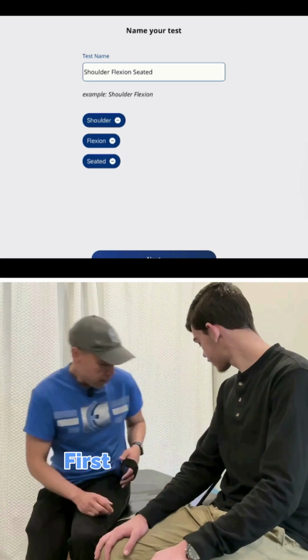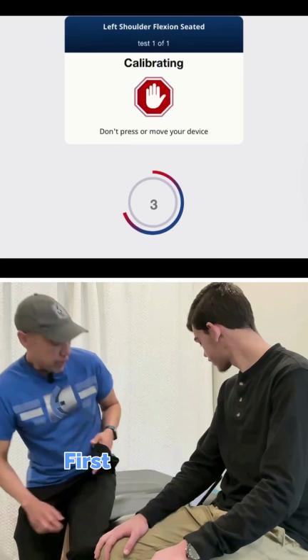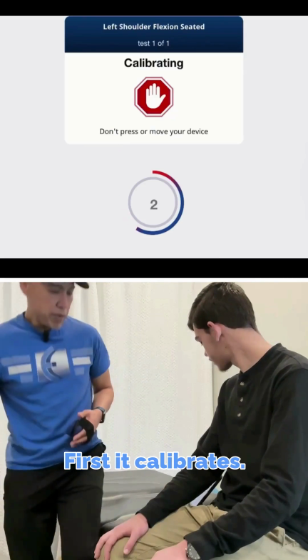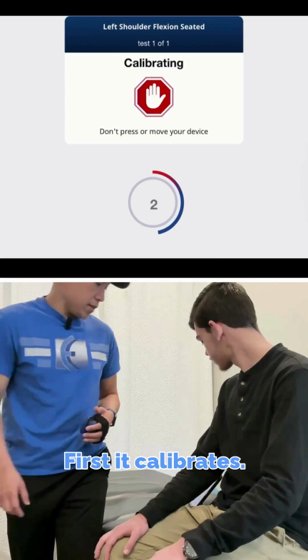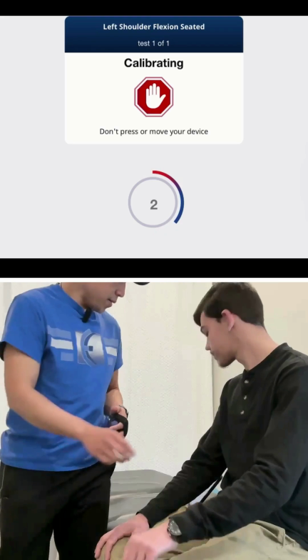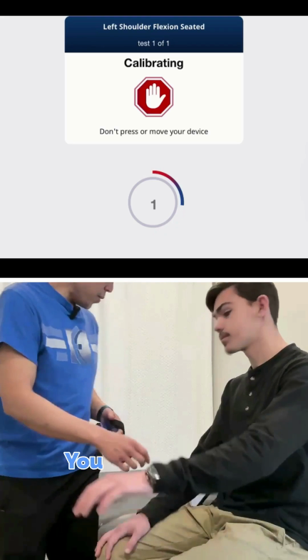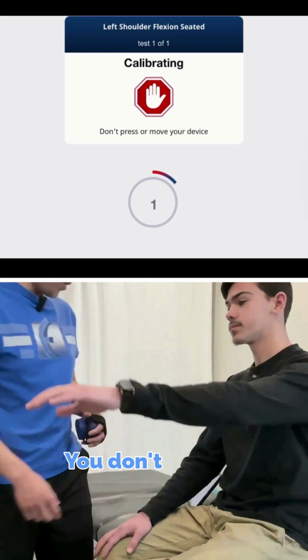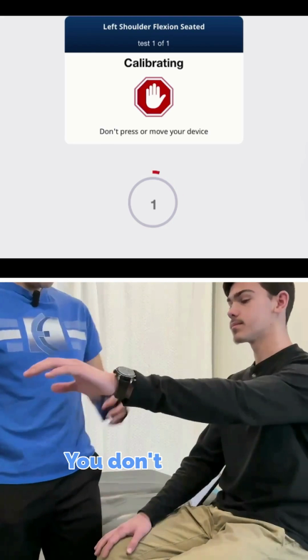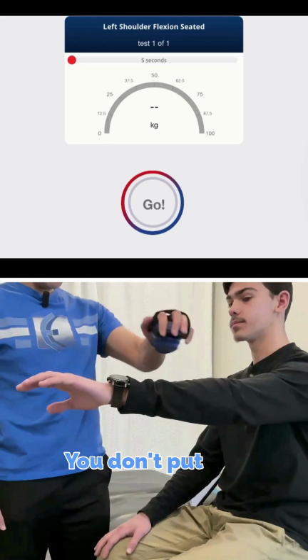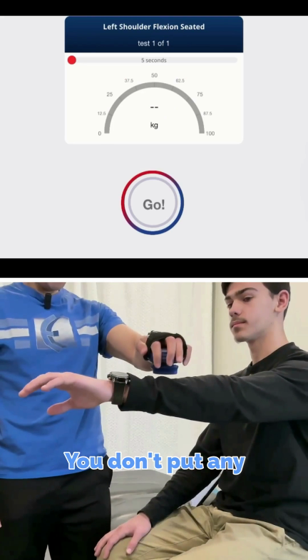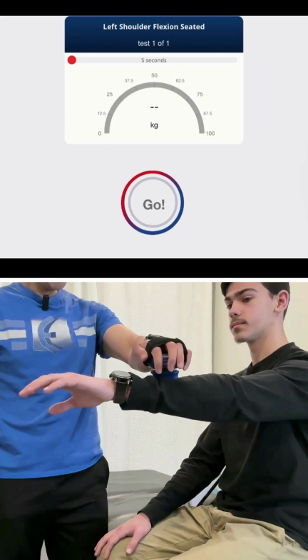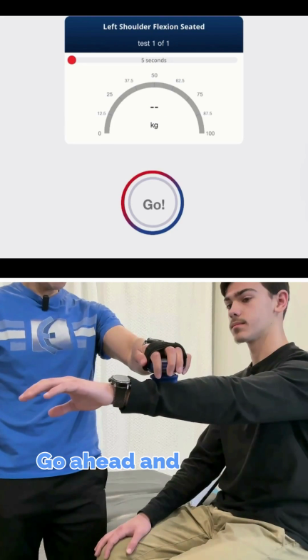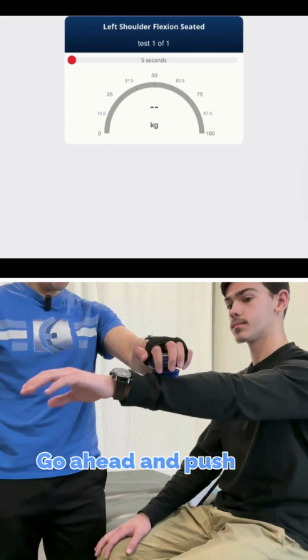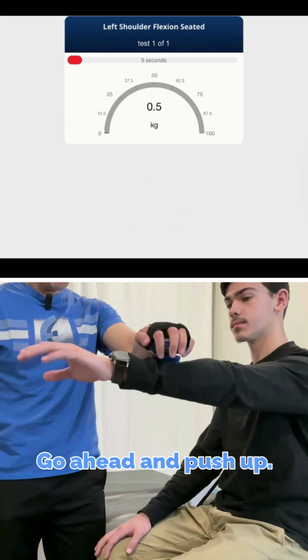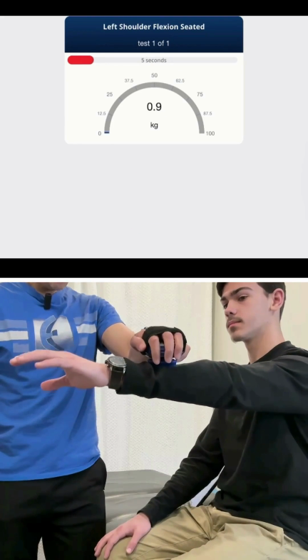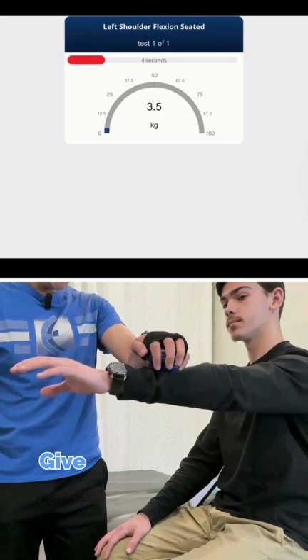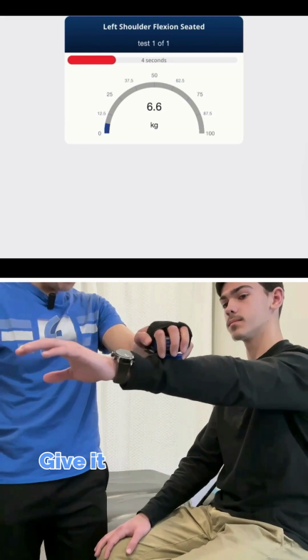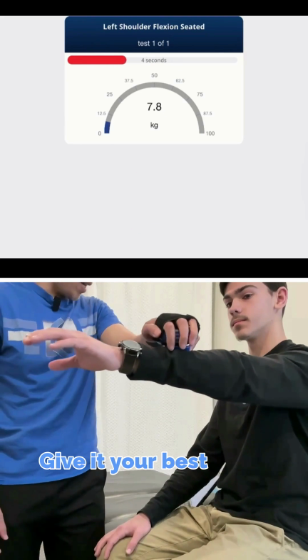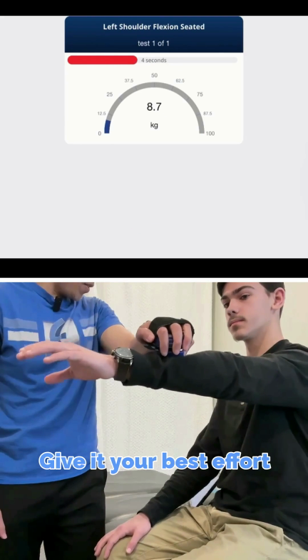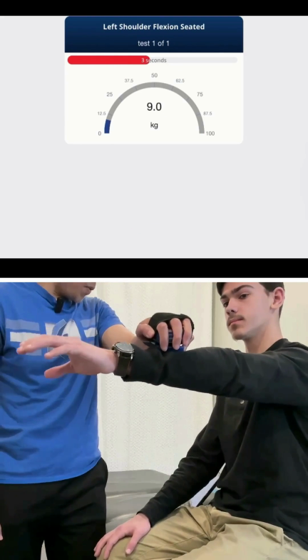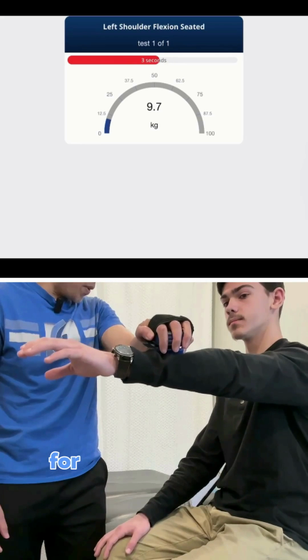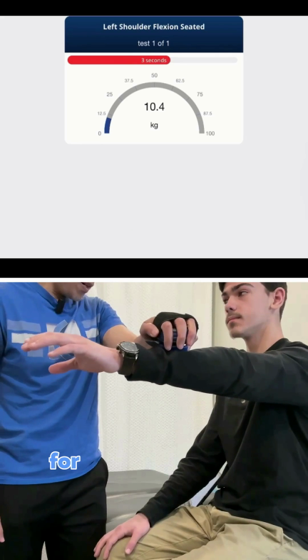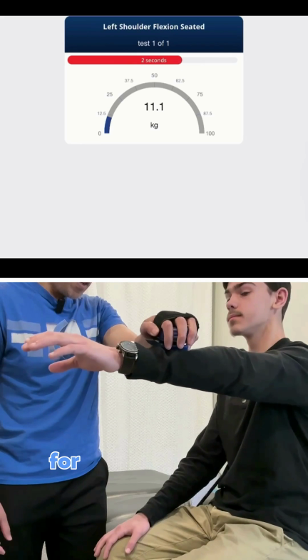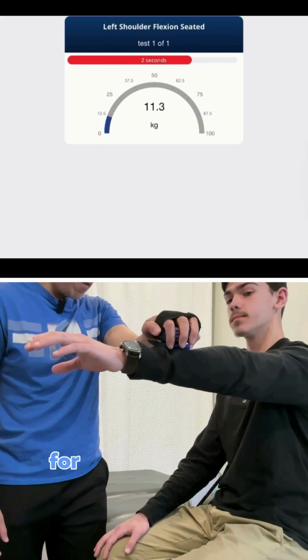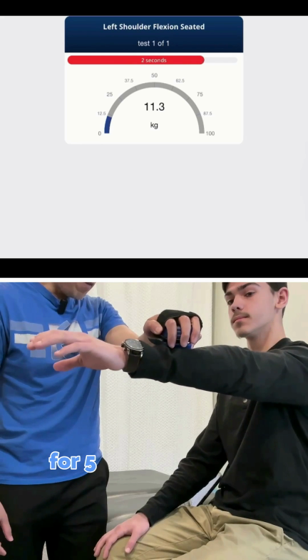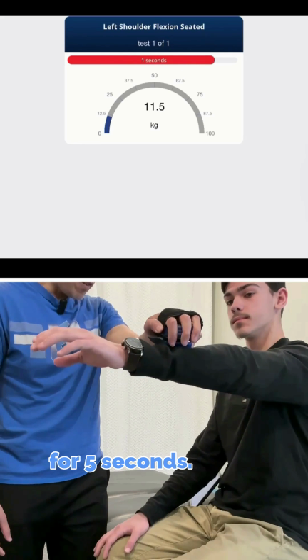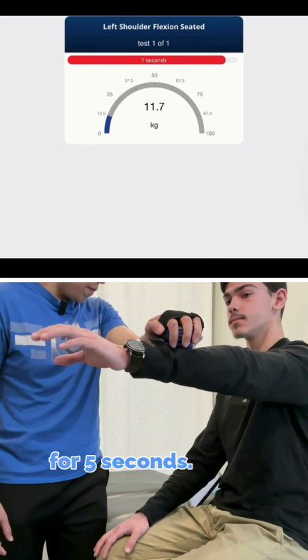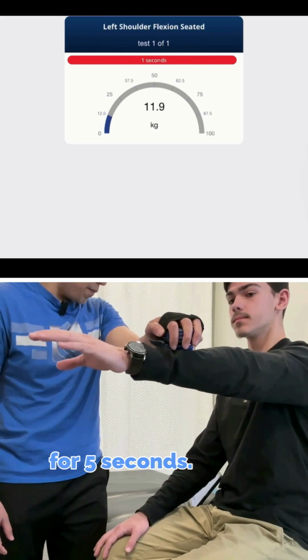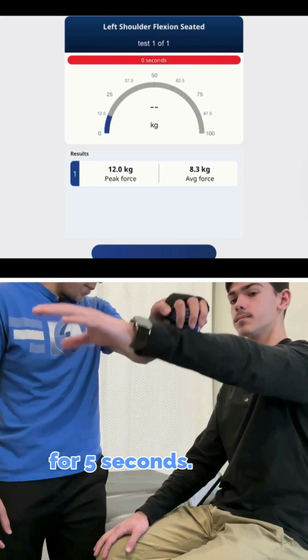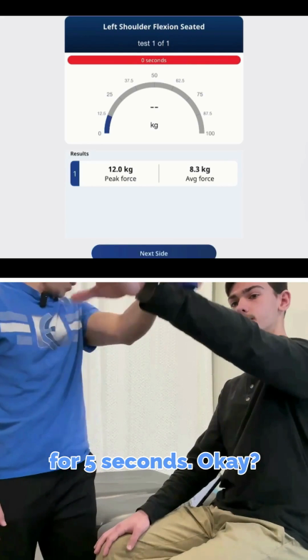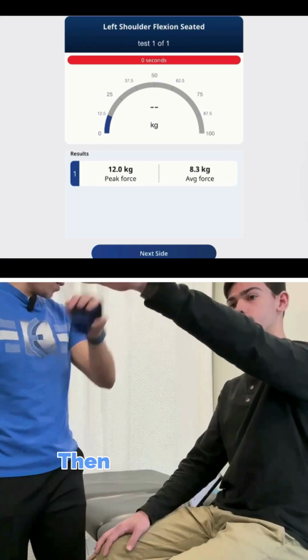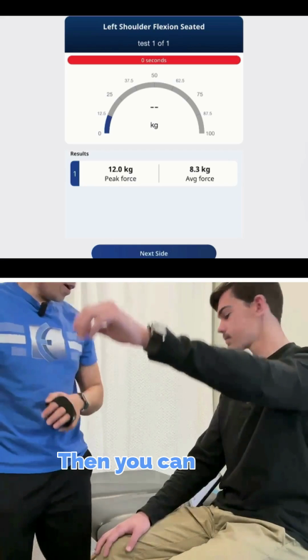First, it calibrates — you don't push any pressure. Go ahead and push up. Give it your best effort for five seconds, and you can stop.